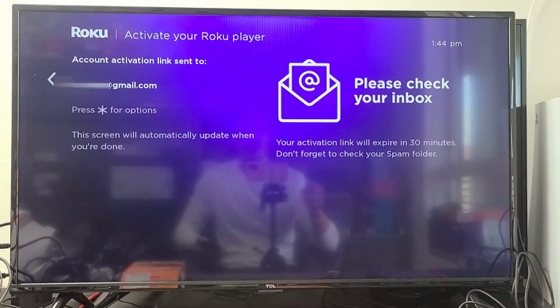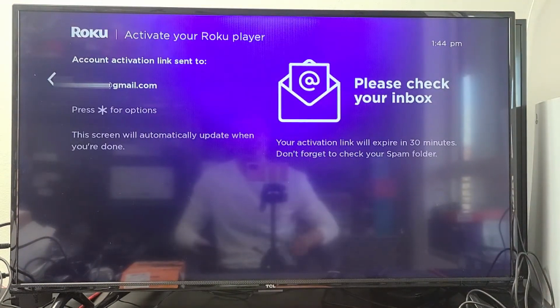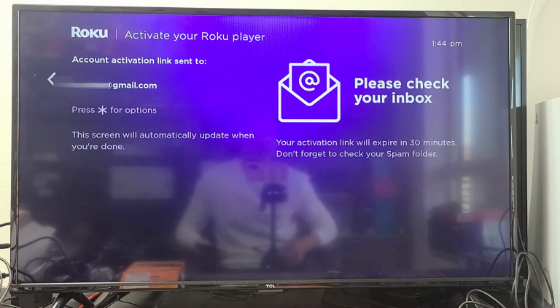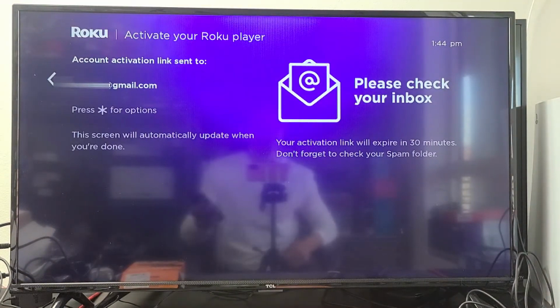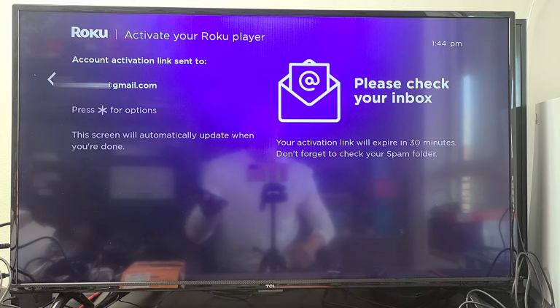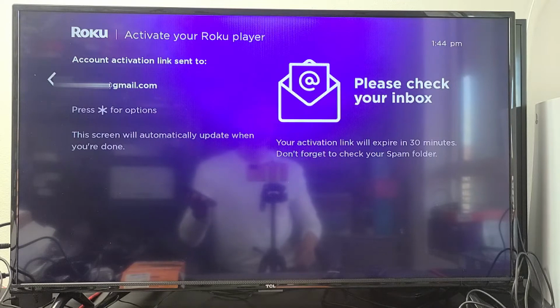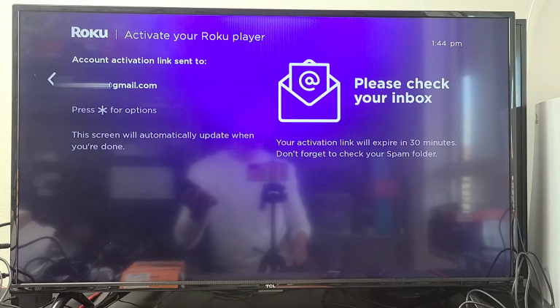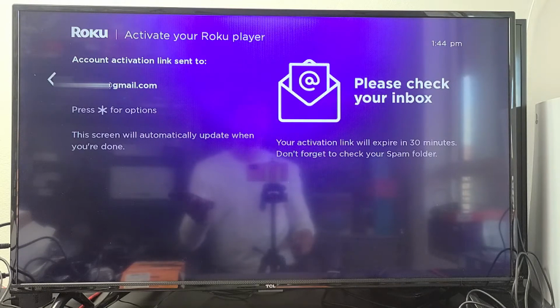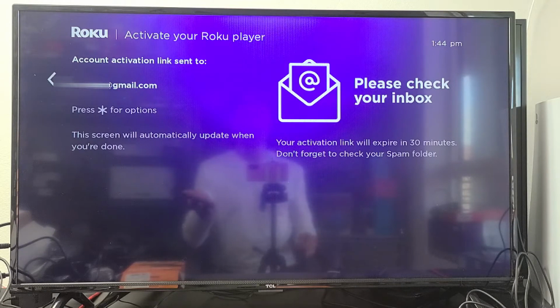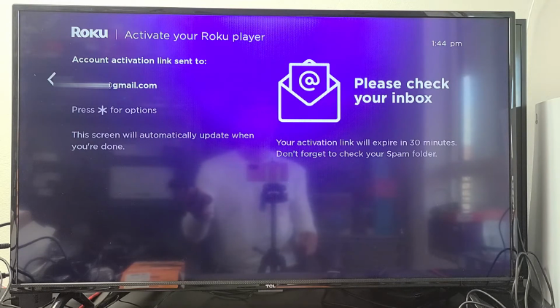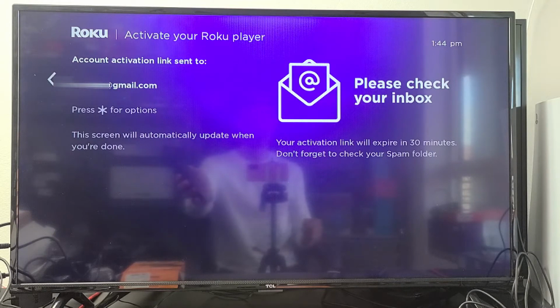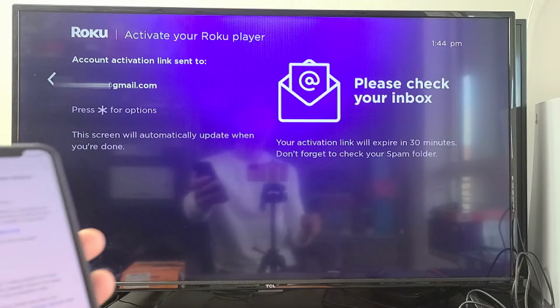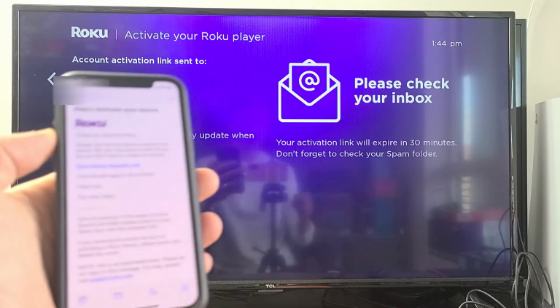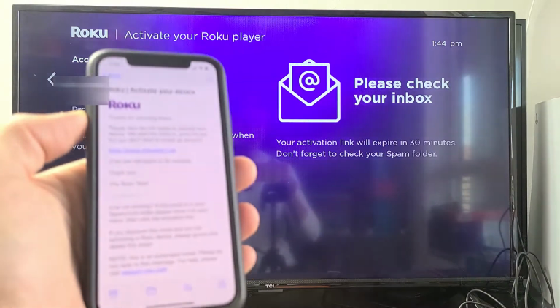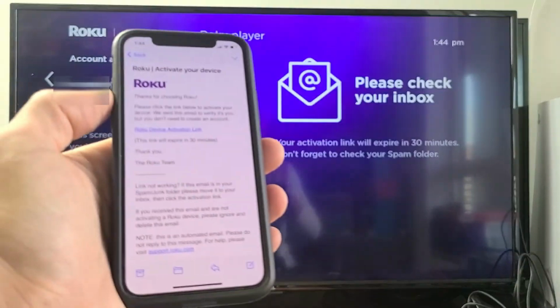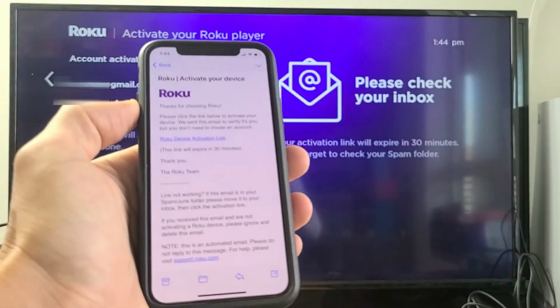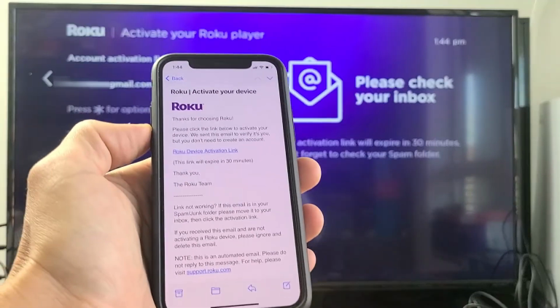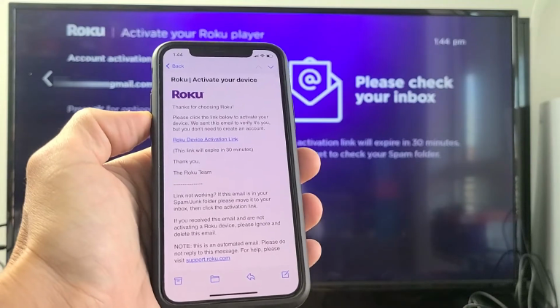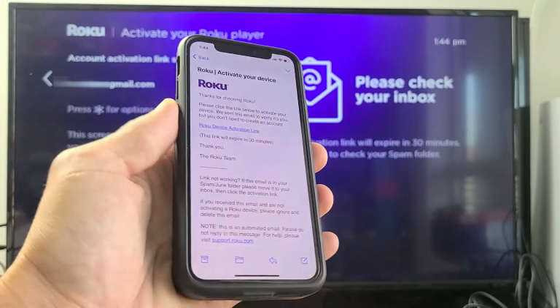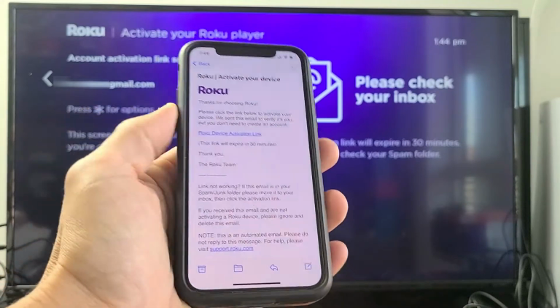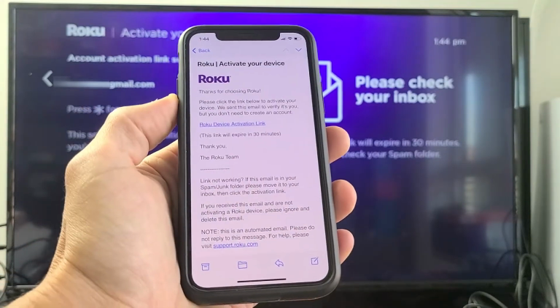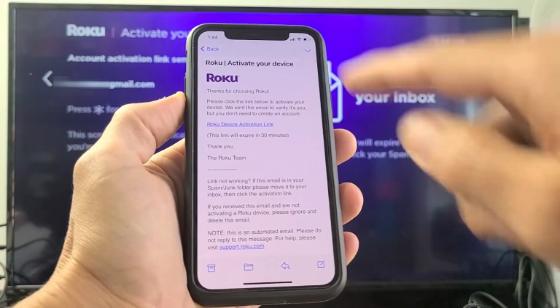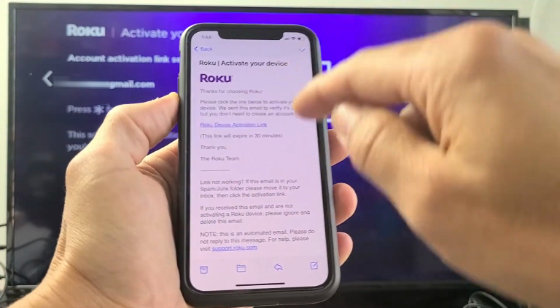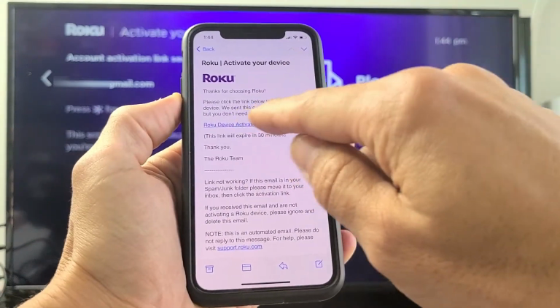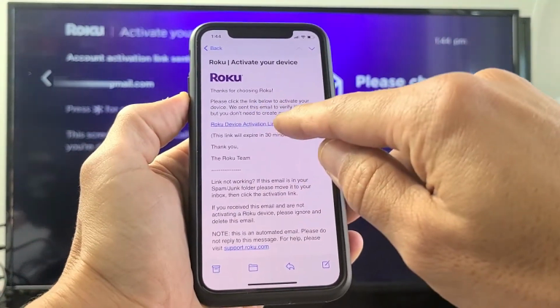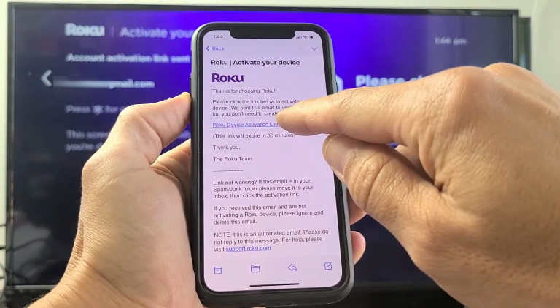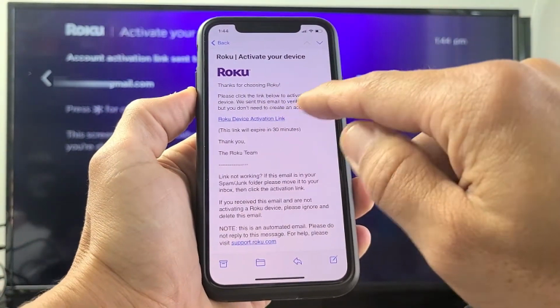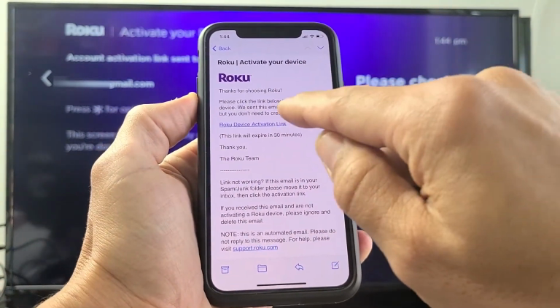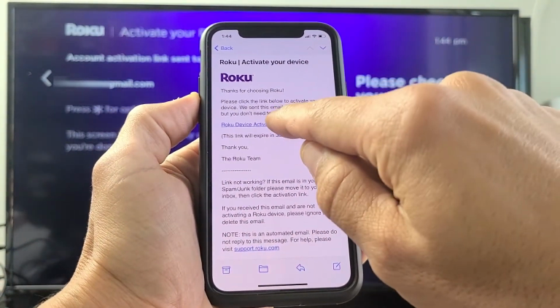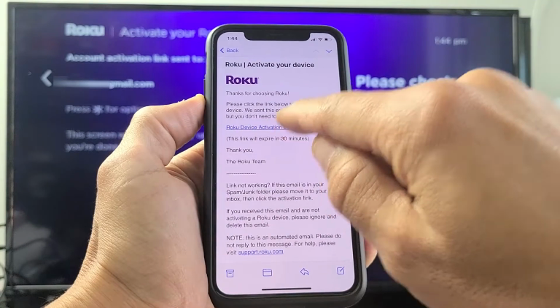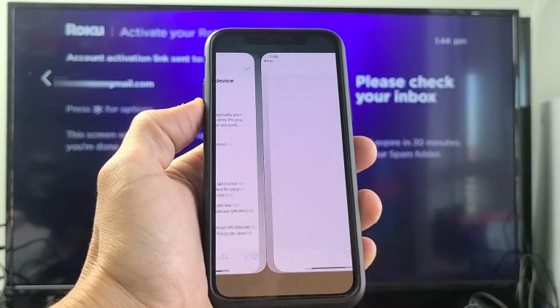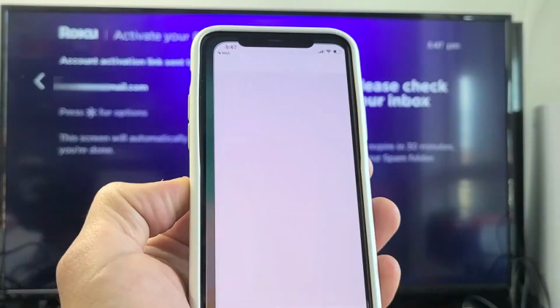Now all you want to do is go ahead and check your email — you can use your computer or go to your phone. I just received the email right here, and it says 'Roku device activation link,' so I'm going to go ahead and tap on that.